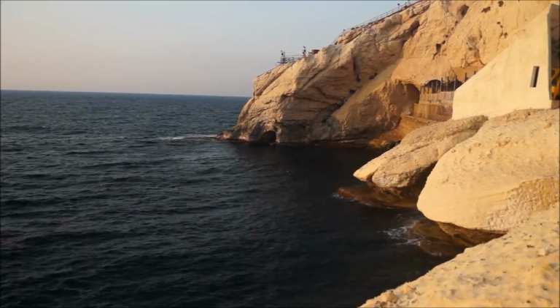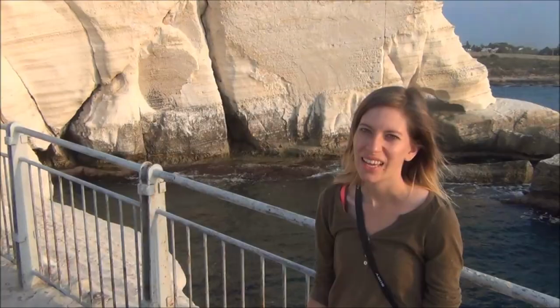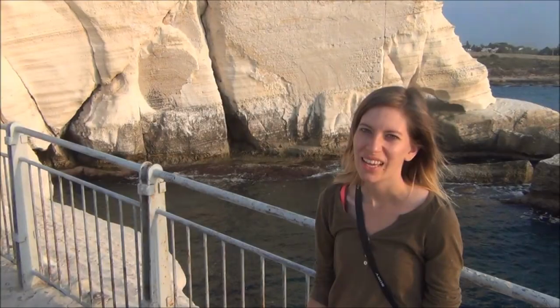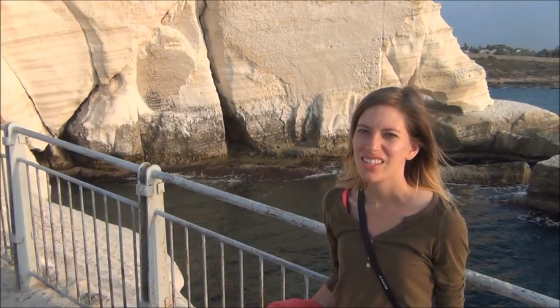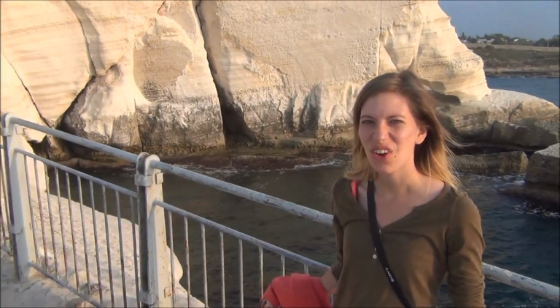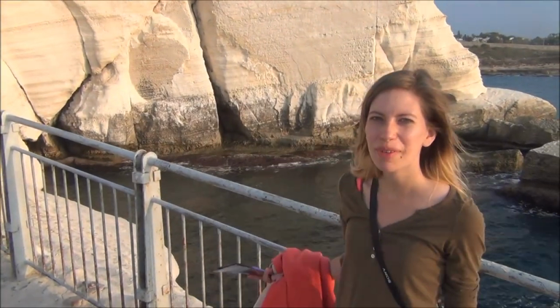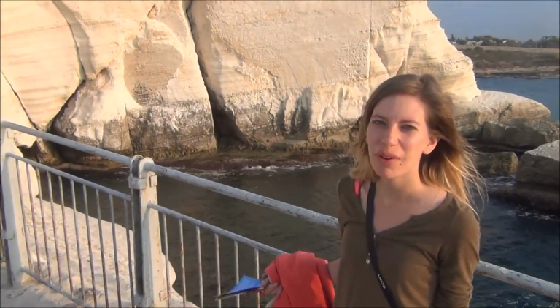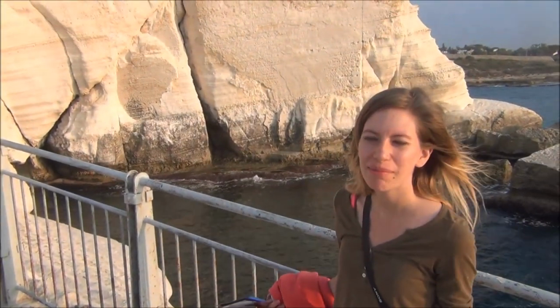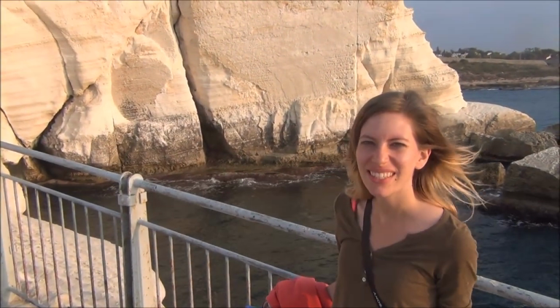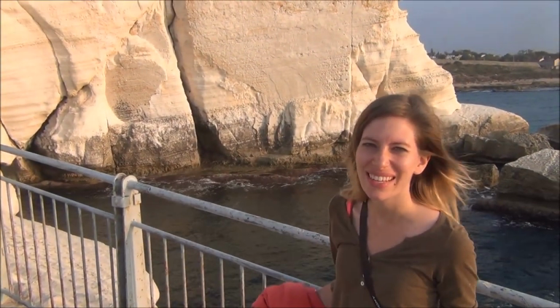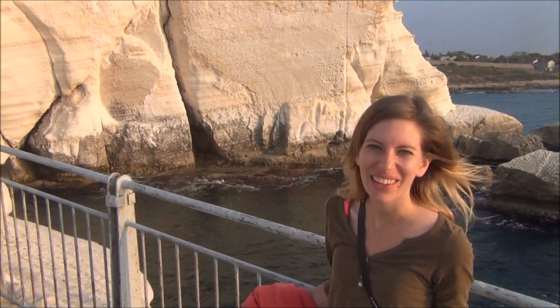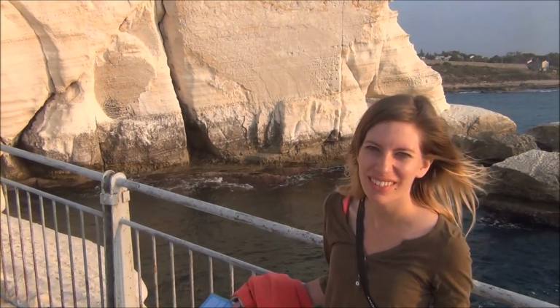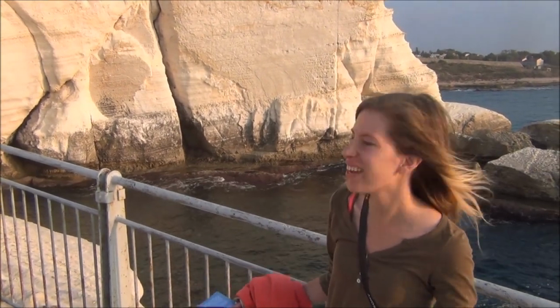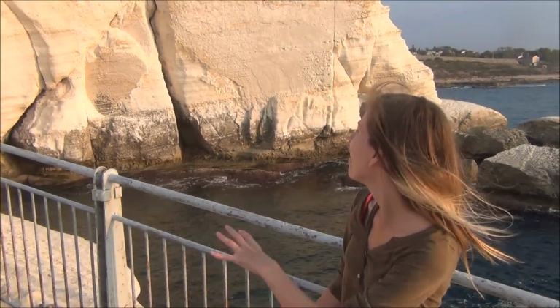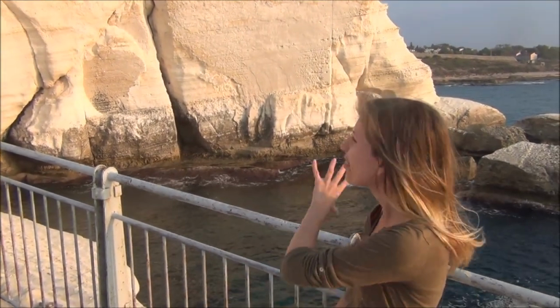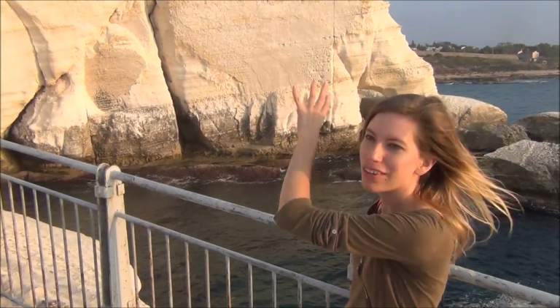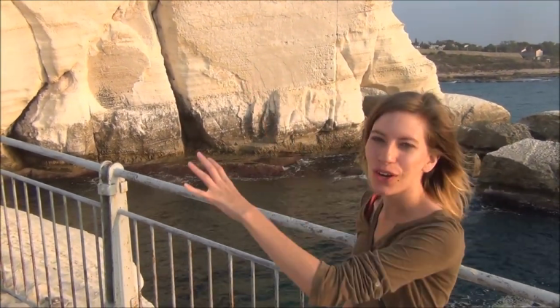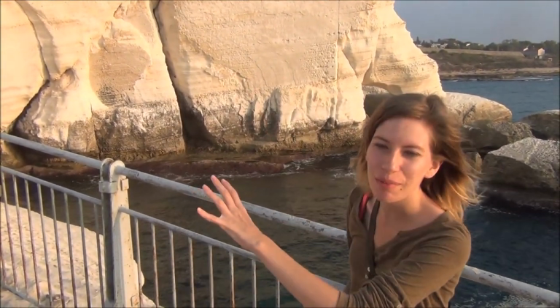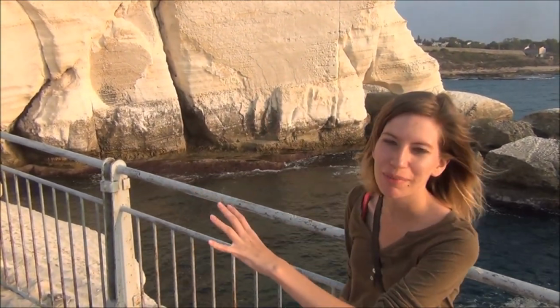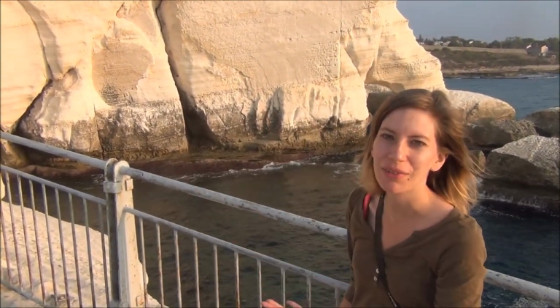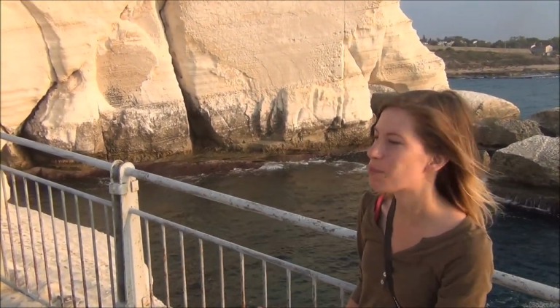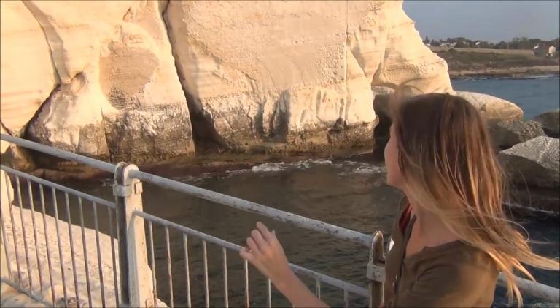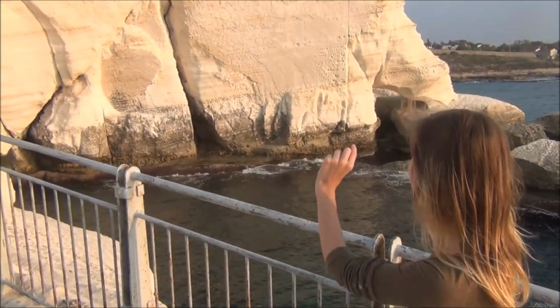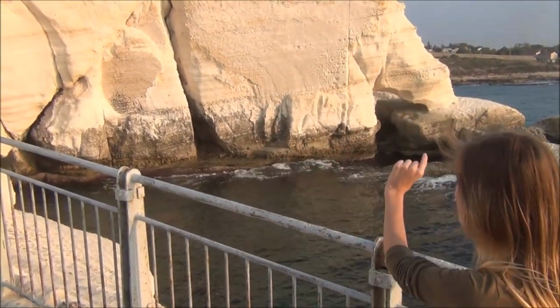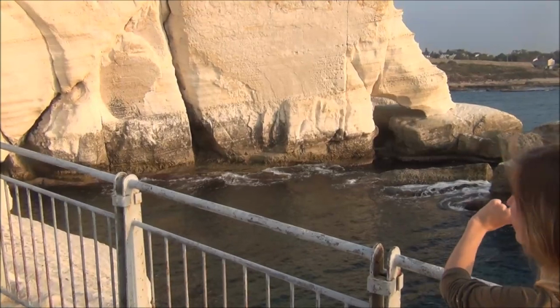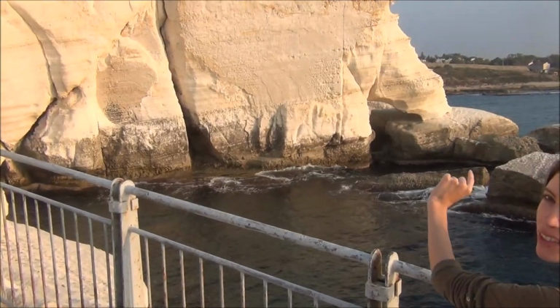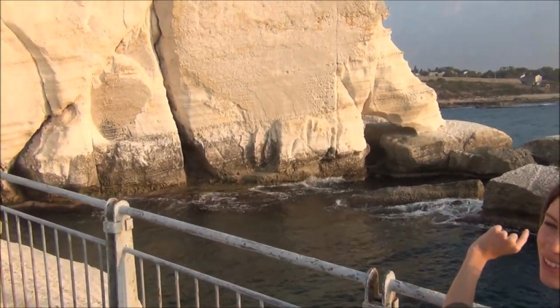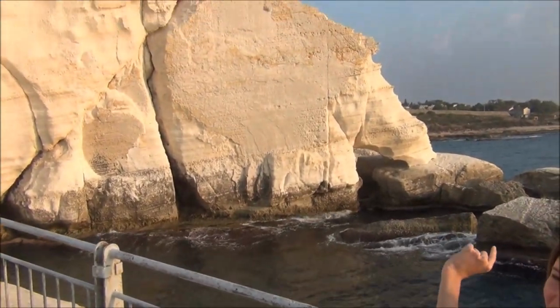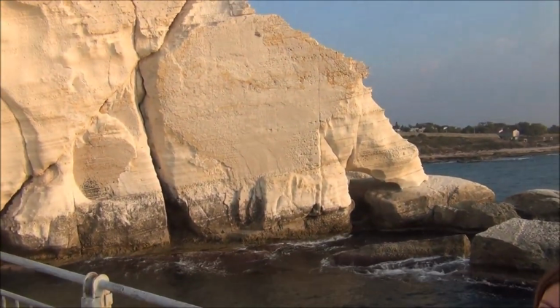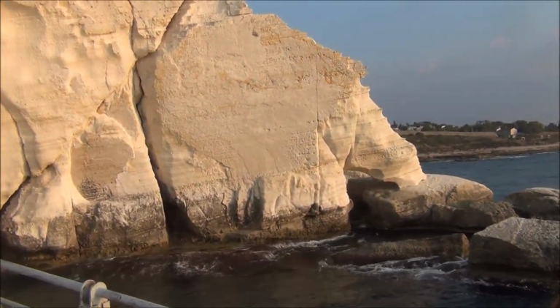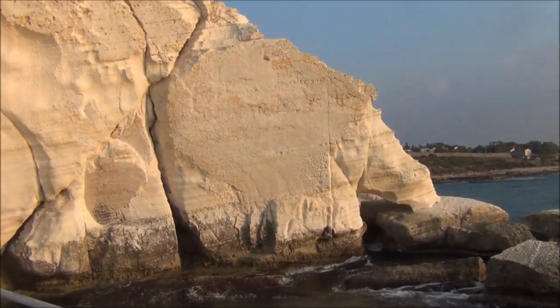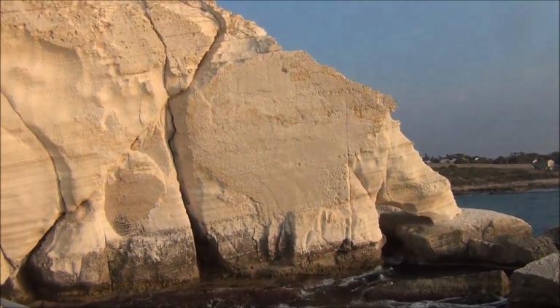The rock formation behind me is the elephant's leg. The large rock is supposed to be the elephant's body, and the little part you see resting at the end is the elephant's leg.